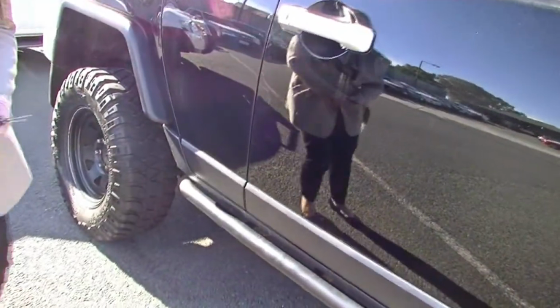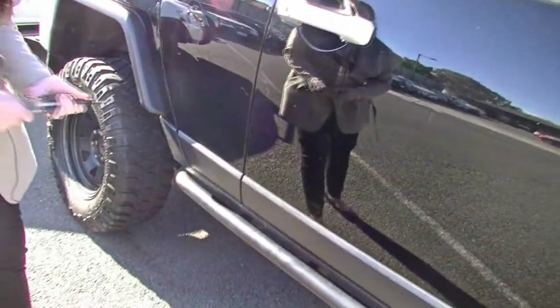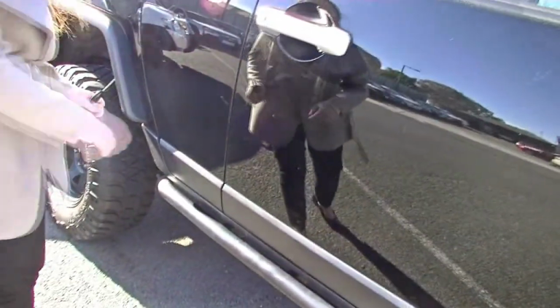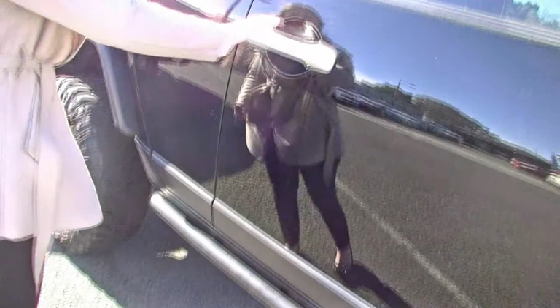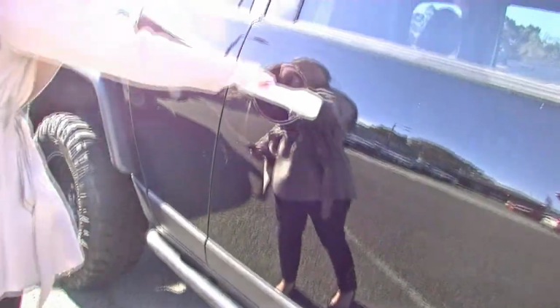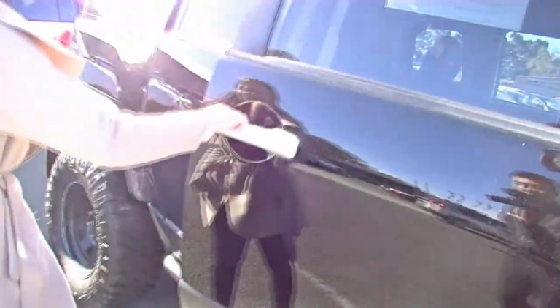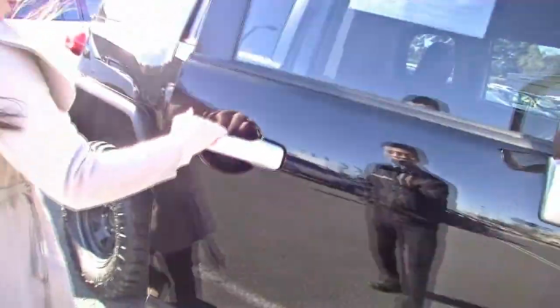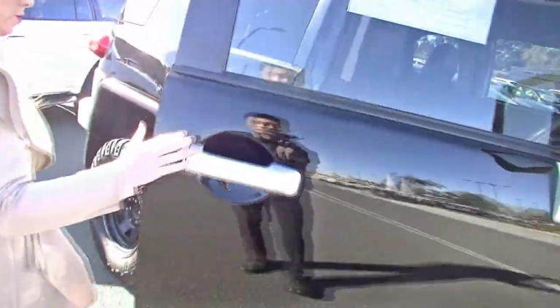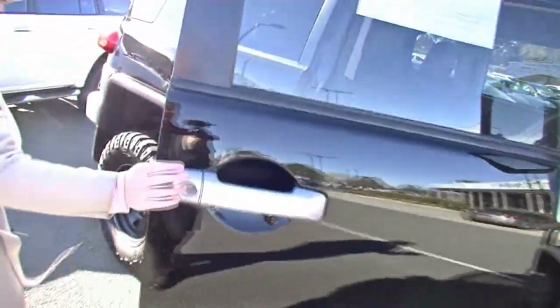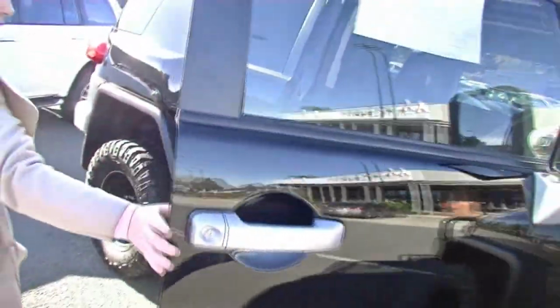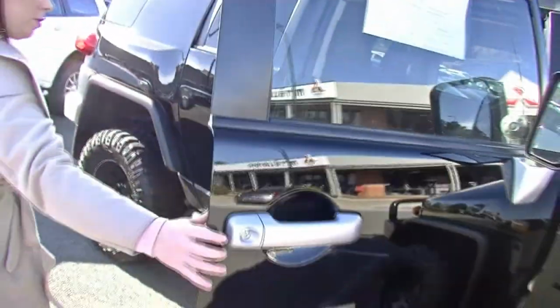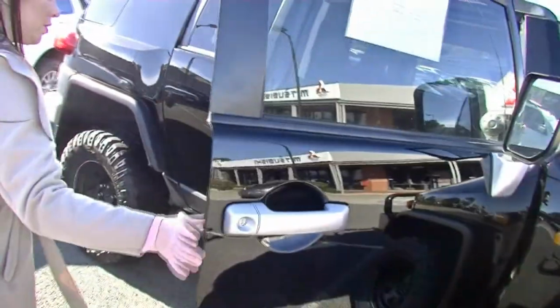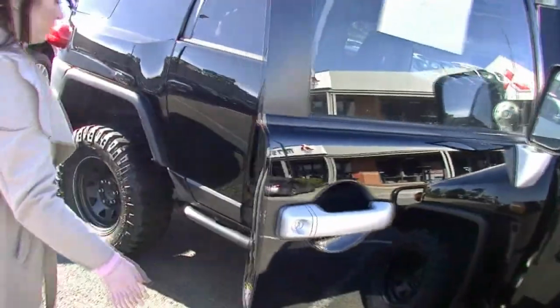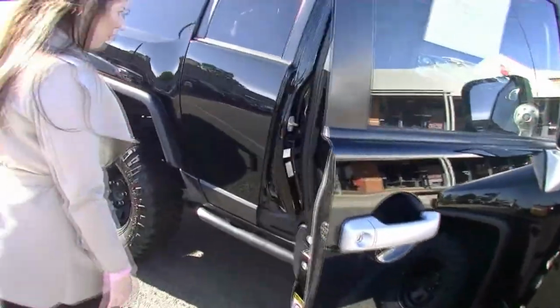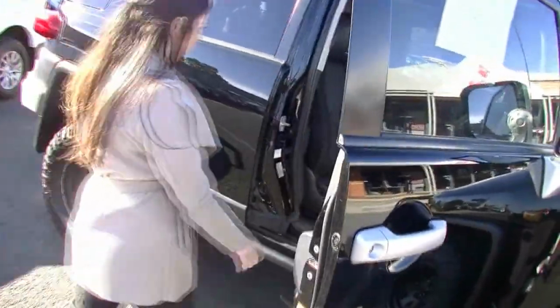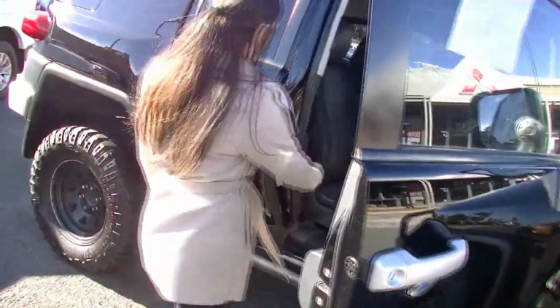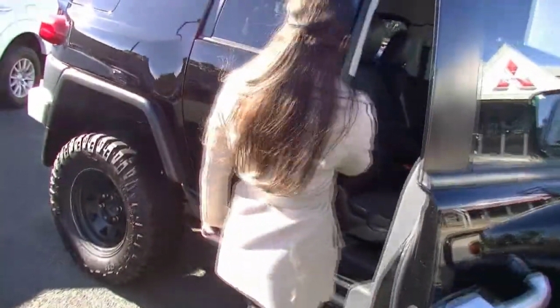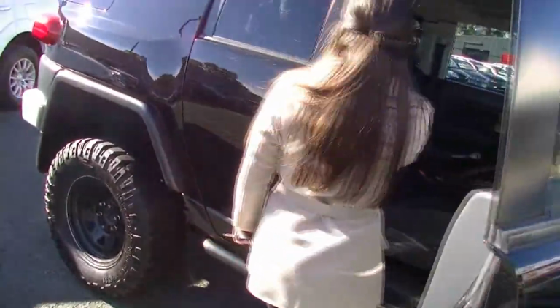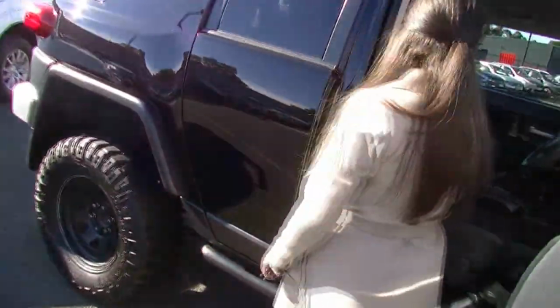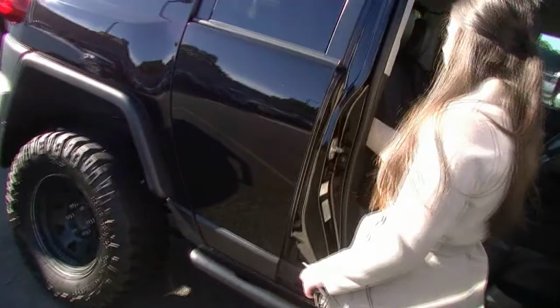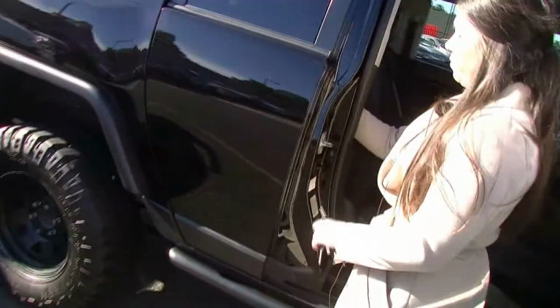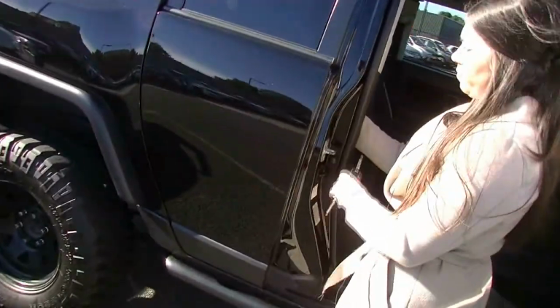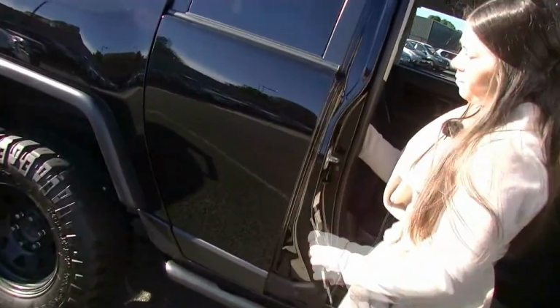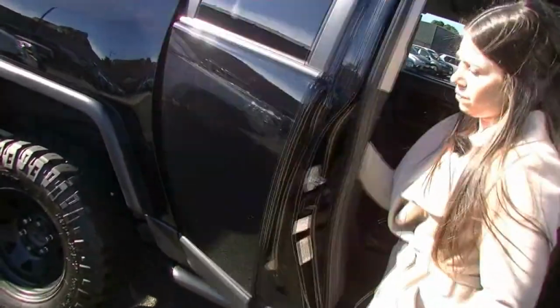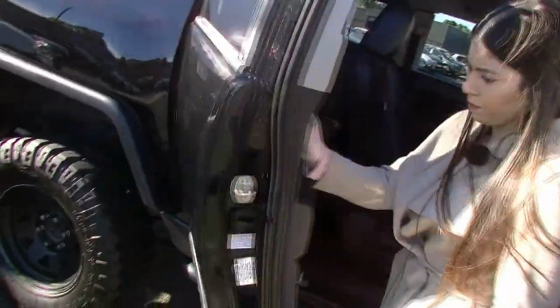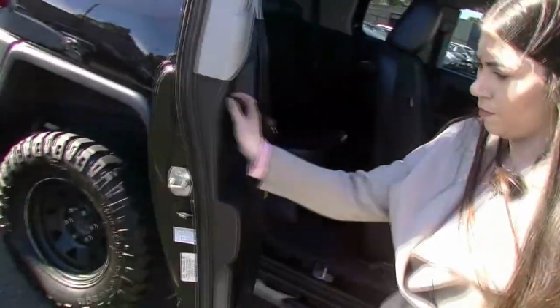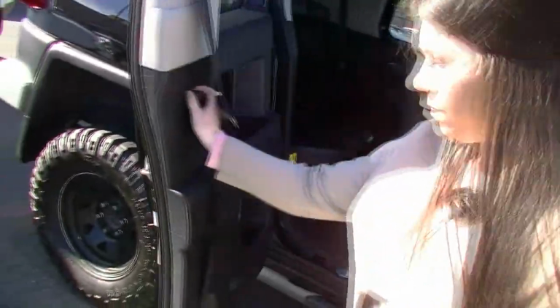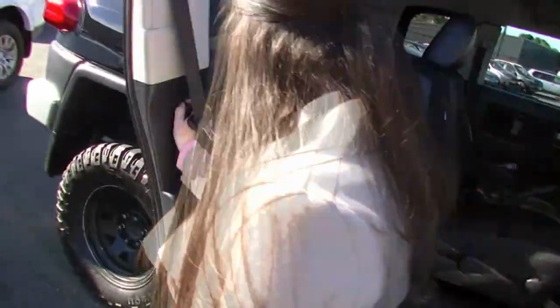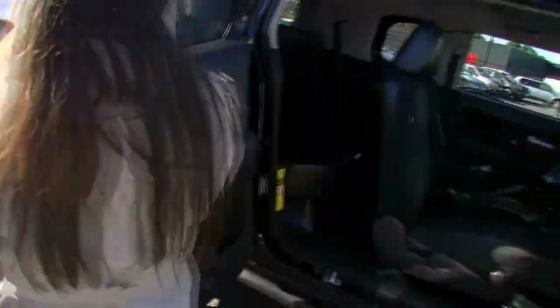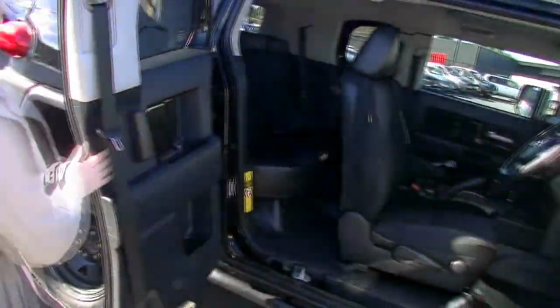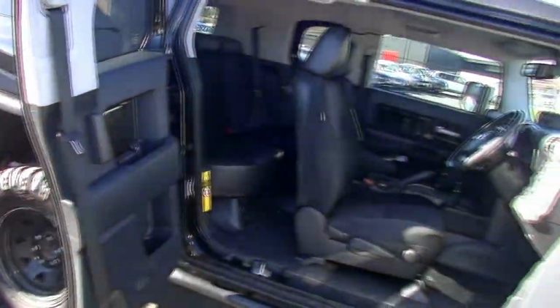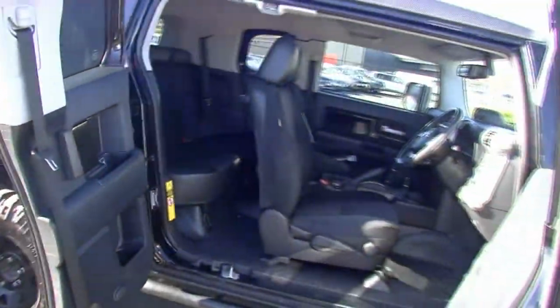Now with this car, to open the rear passenger door, the handle is on the inside, as you can see there.